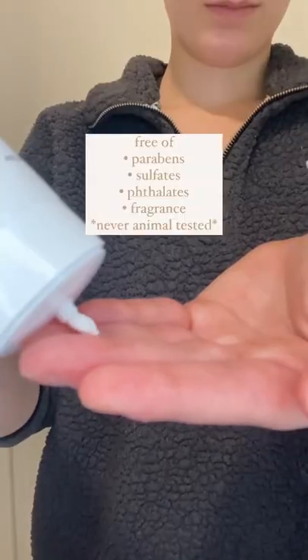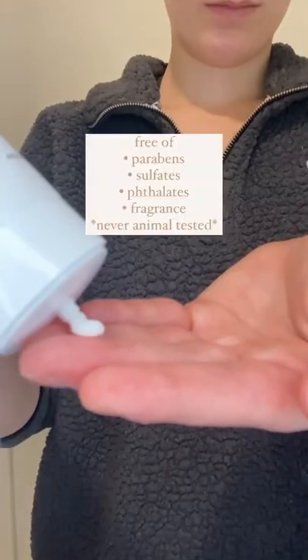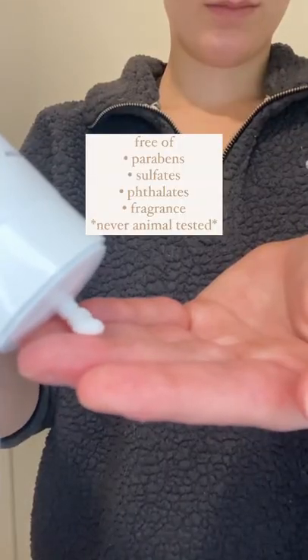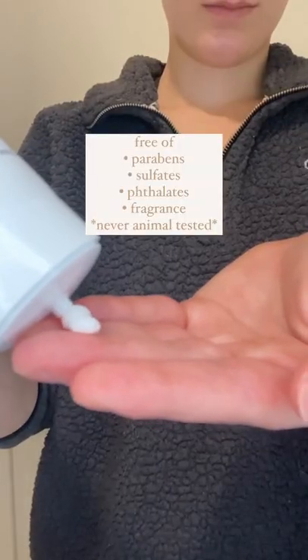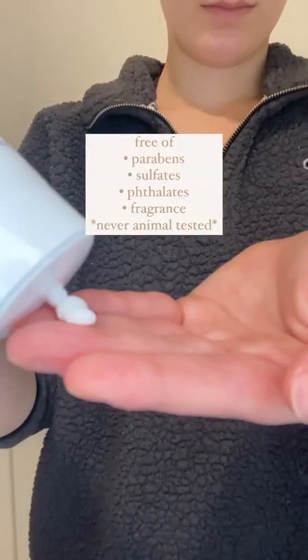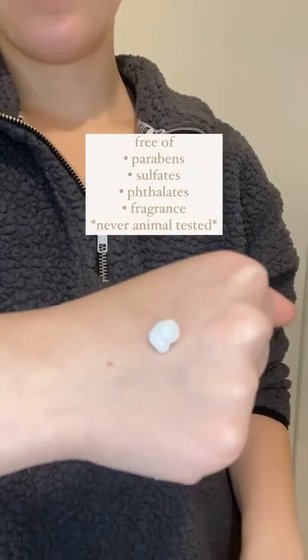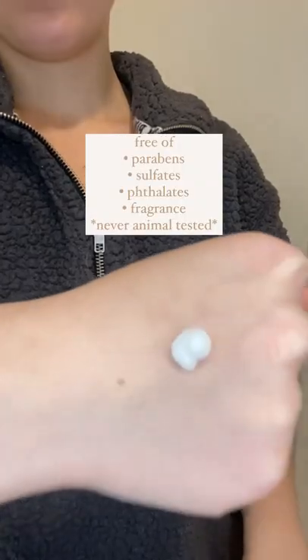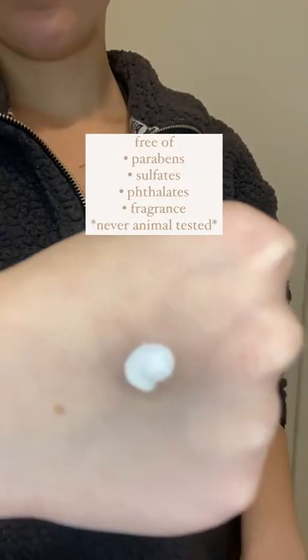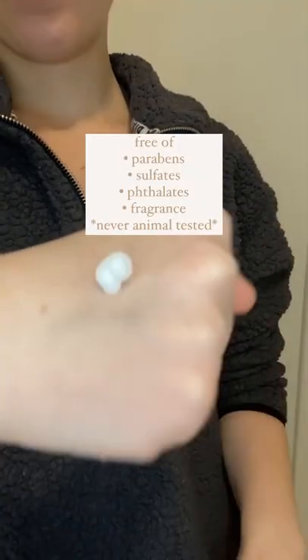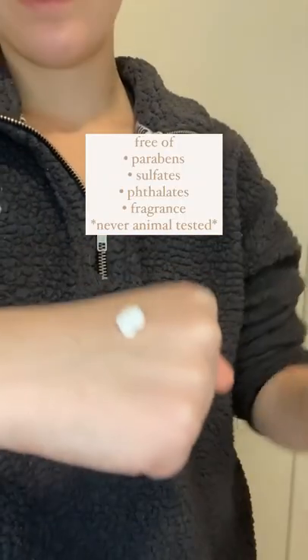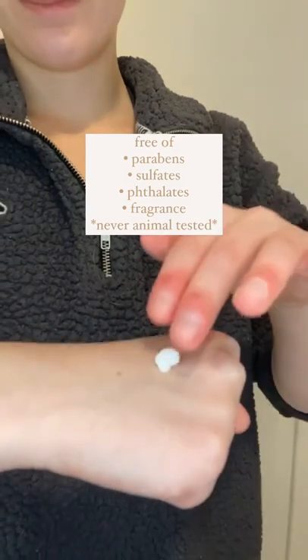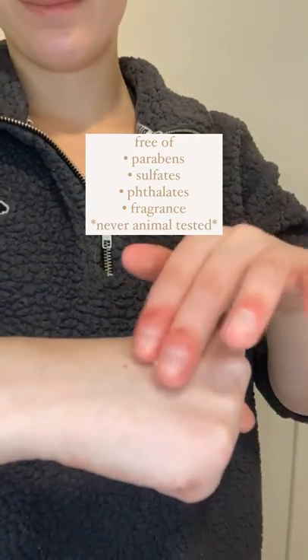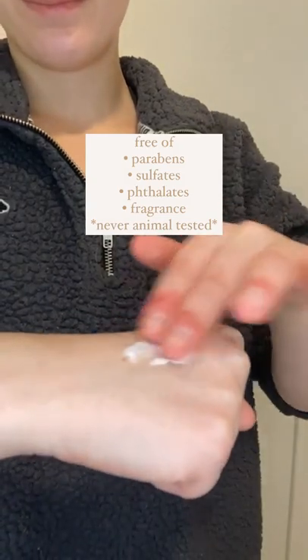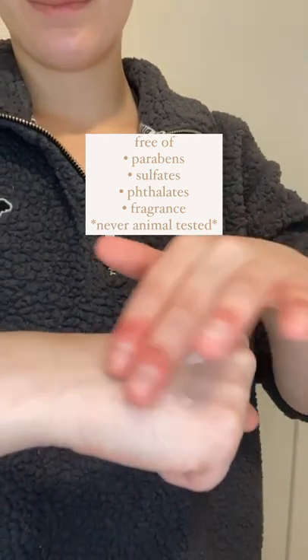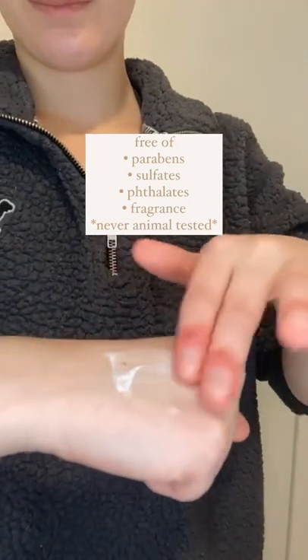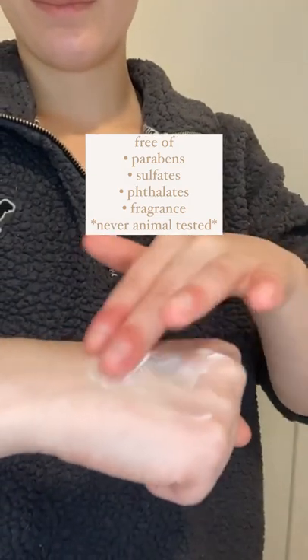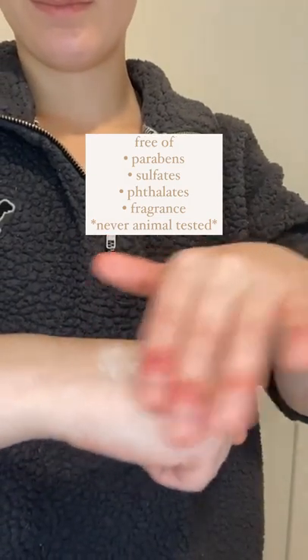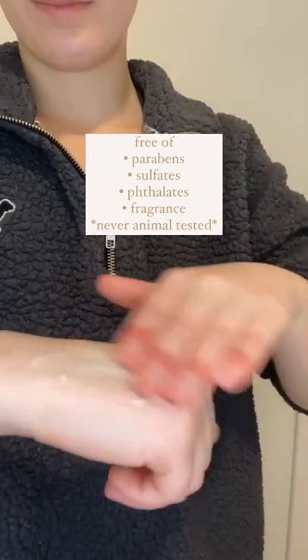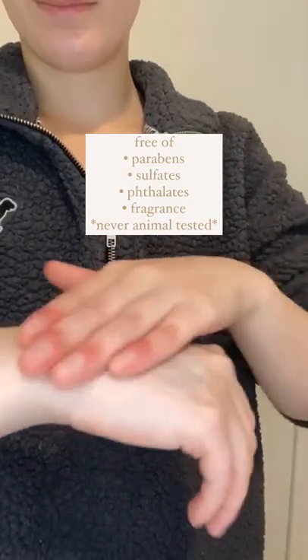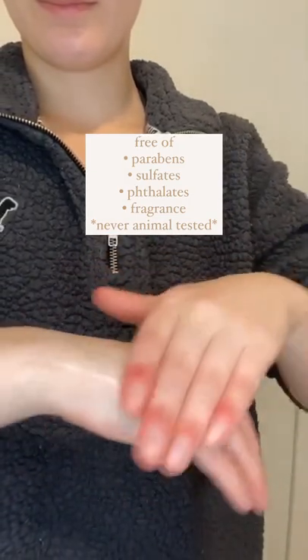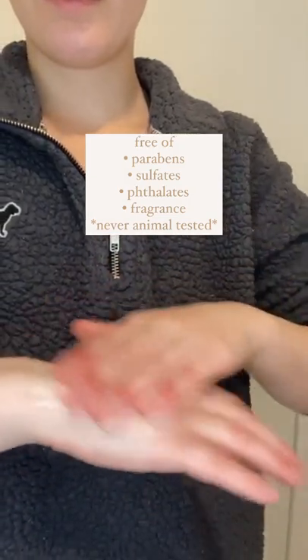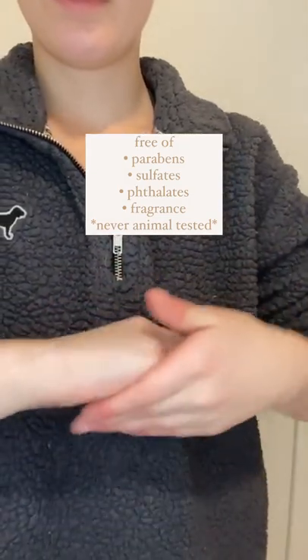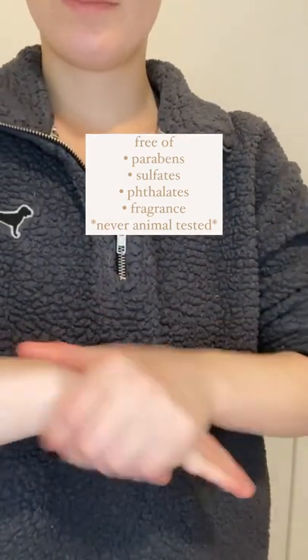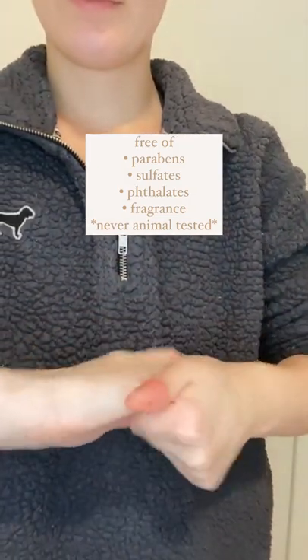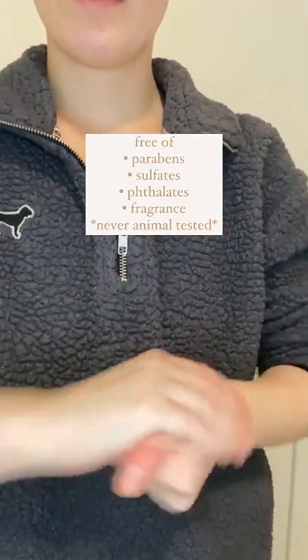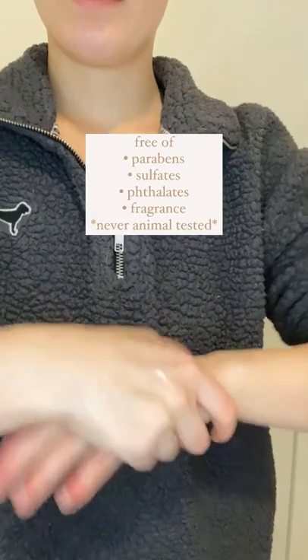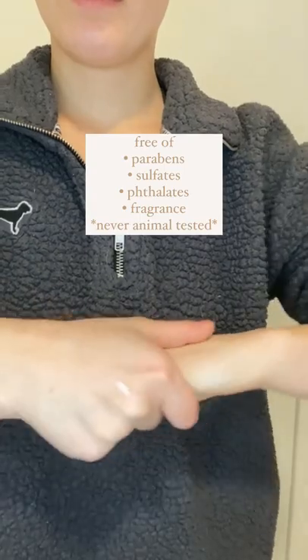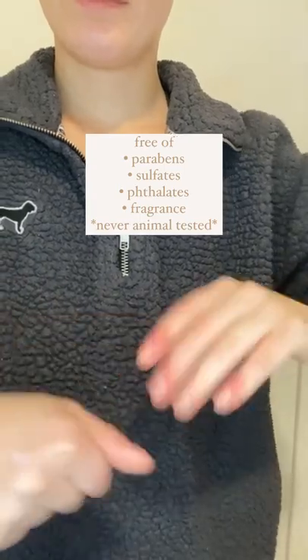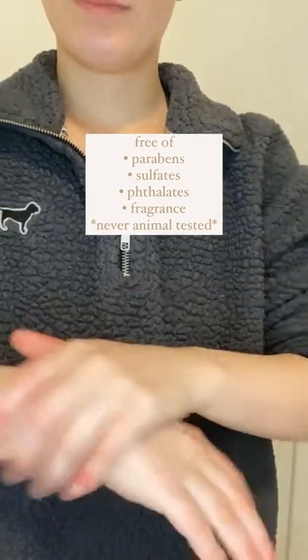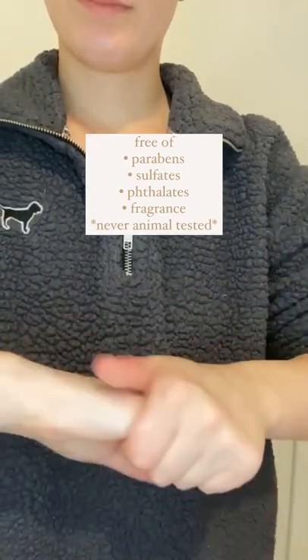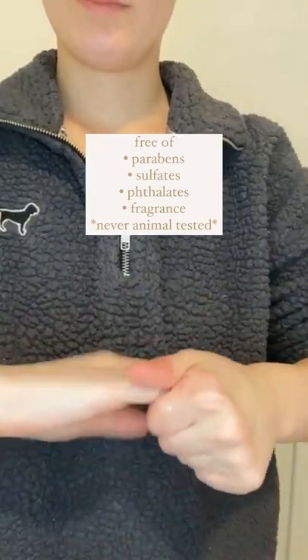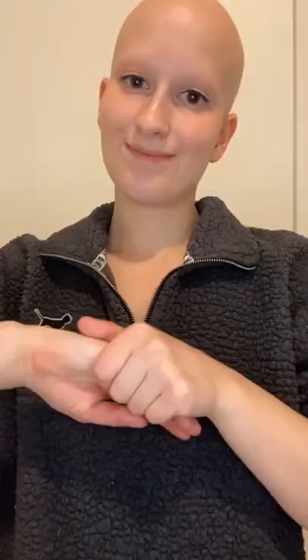I've said before that I struggle with anxiety, but one of the things I haven't mentioned is that my anxiety results in a lot of skin picking. On top of this, I also have sensitive skin and eczema, so I needed a cream that could fit all of these types of needs.